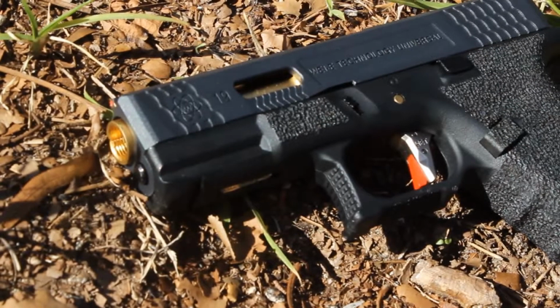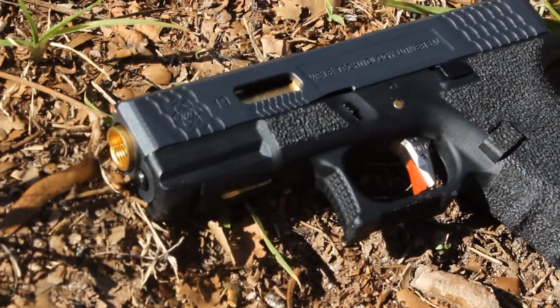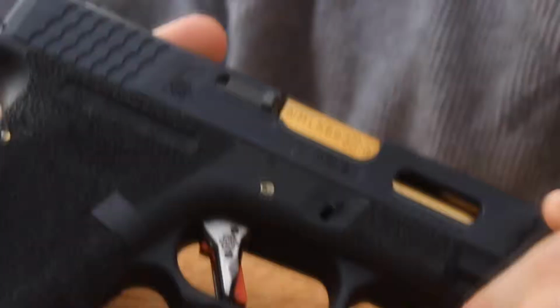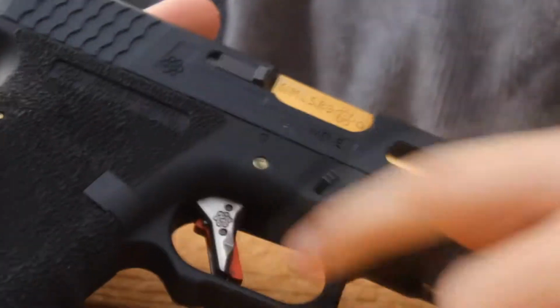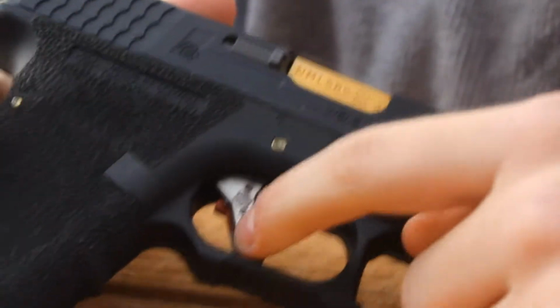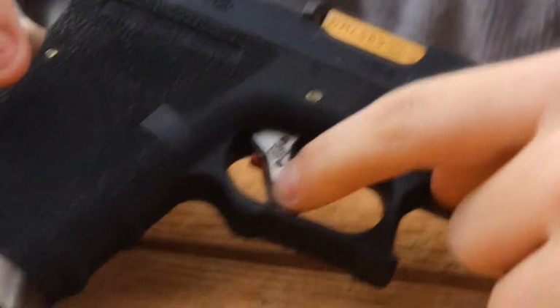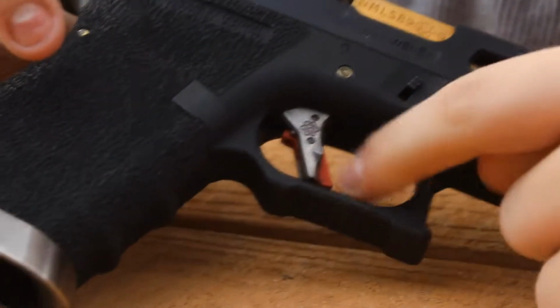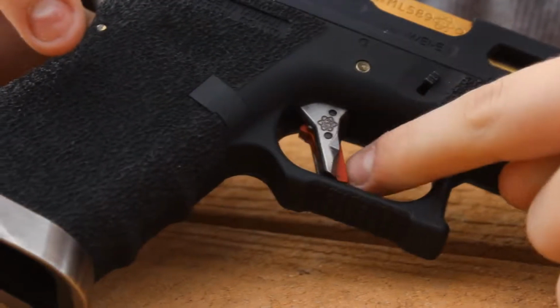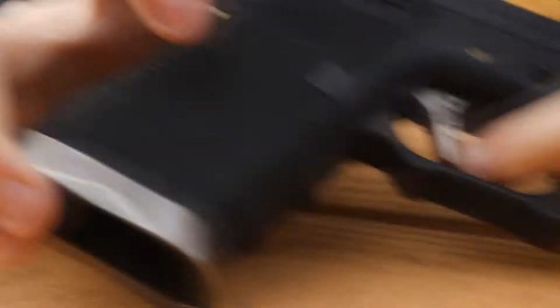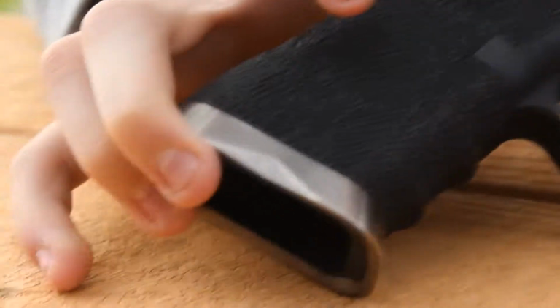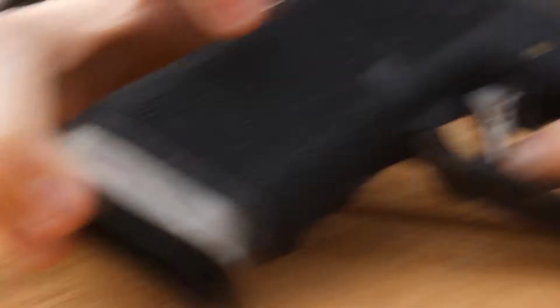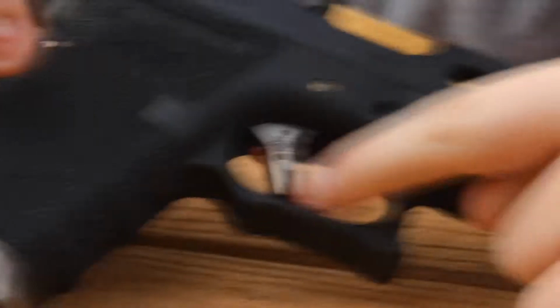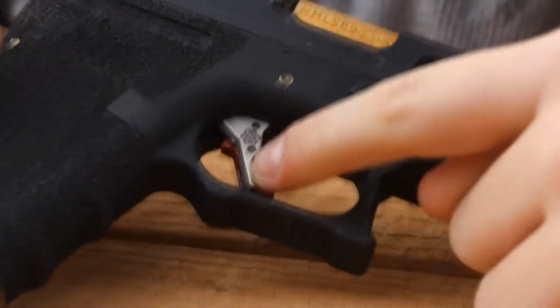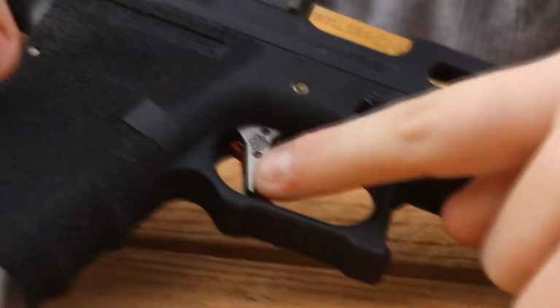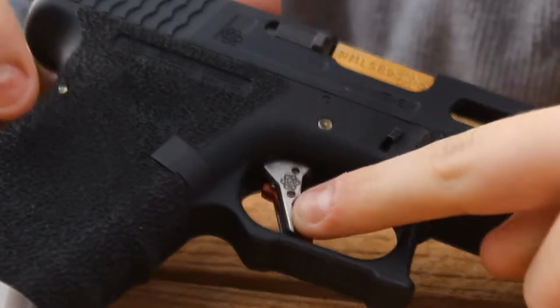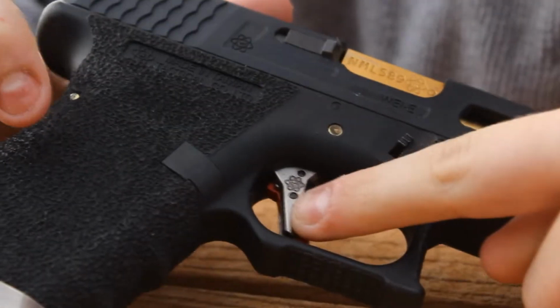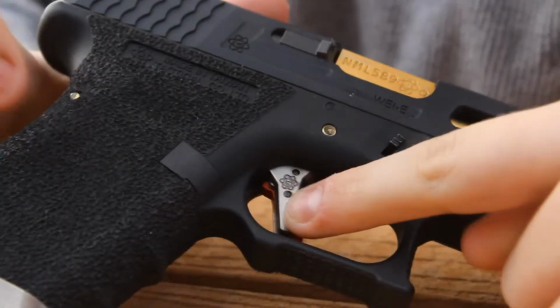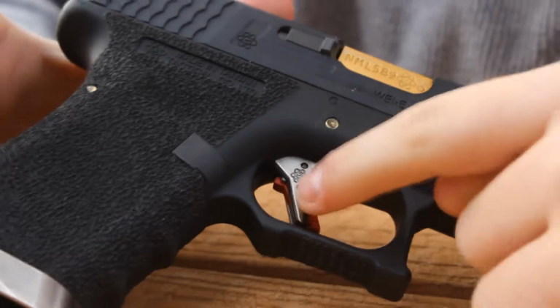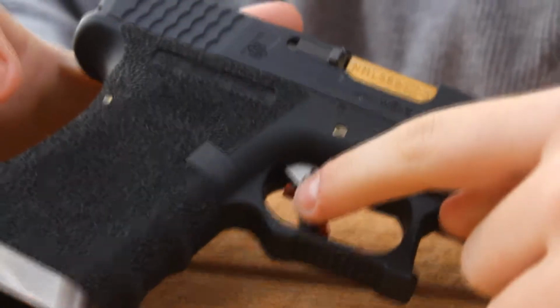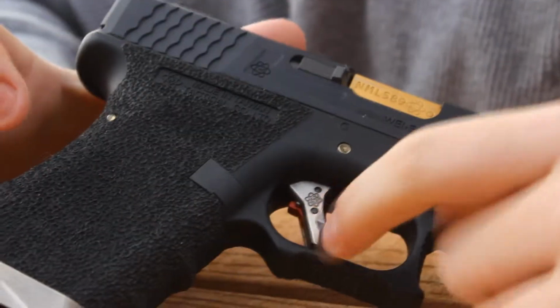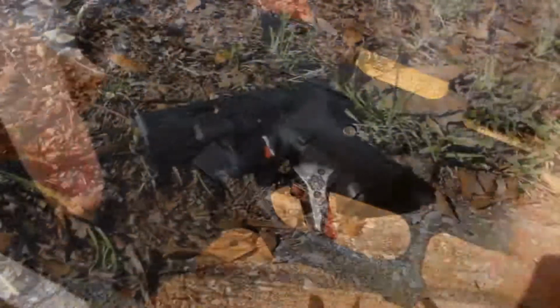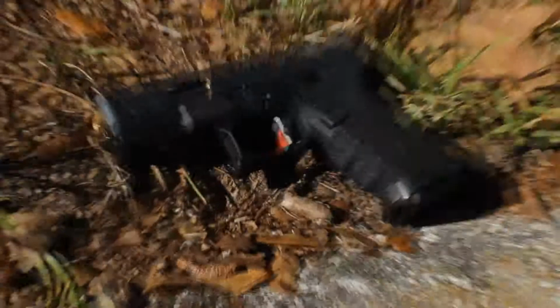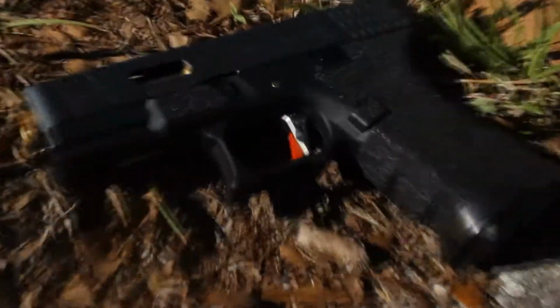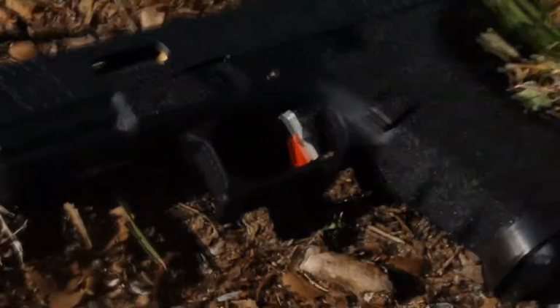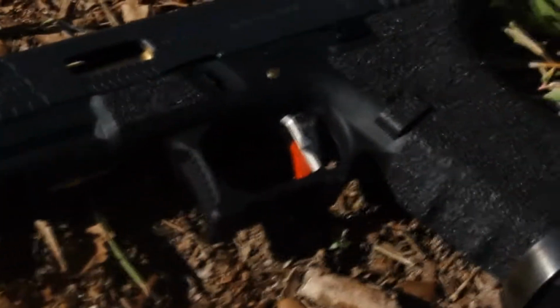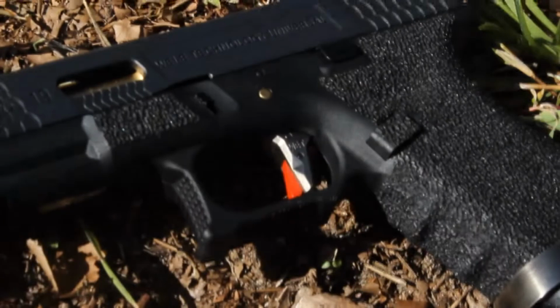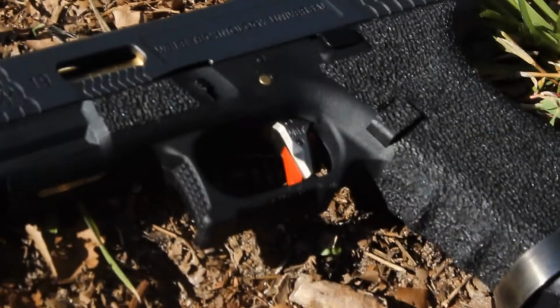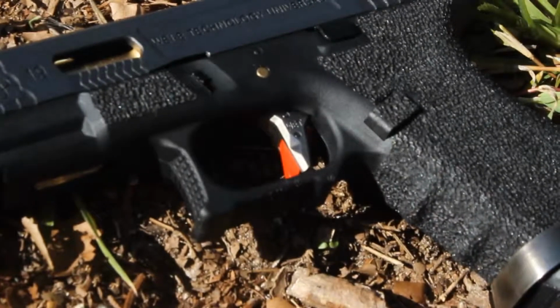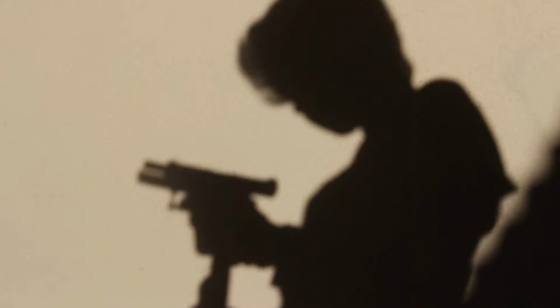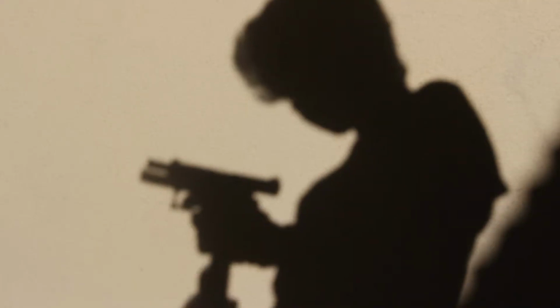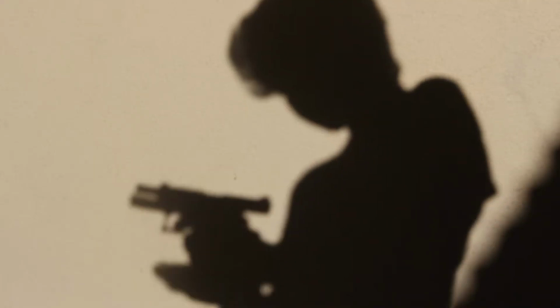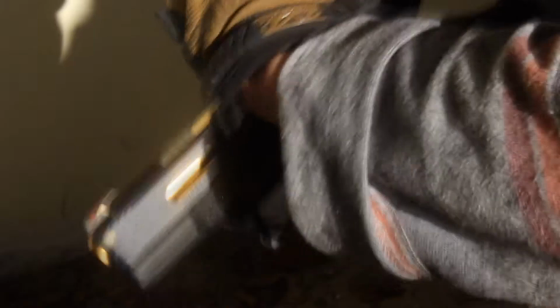The trigger is a really smooth, really nice upgraded trigger. It's got a red safety bar and a silver trigger — very nice, I really like it.